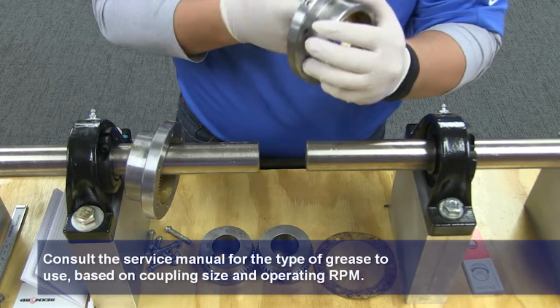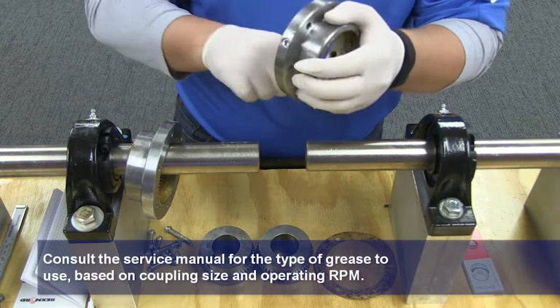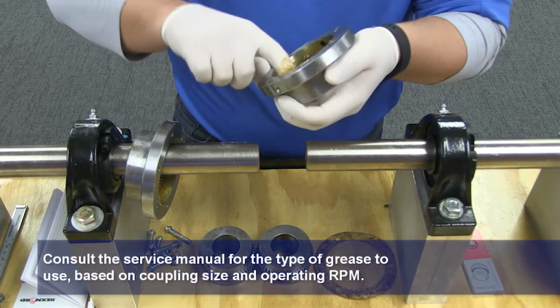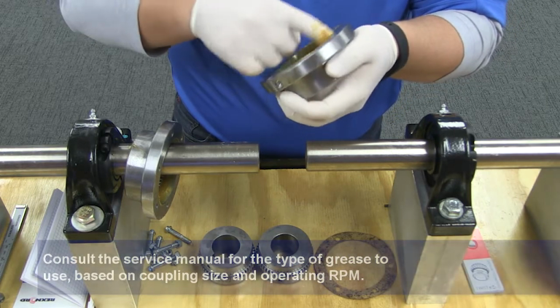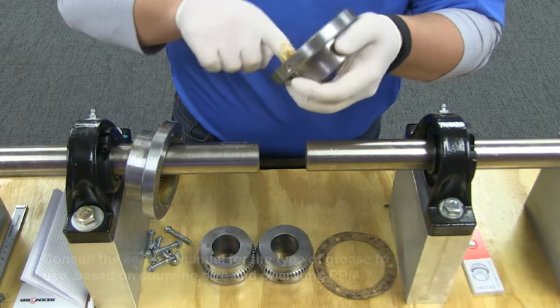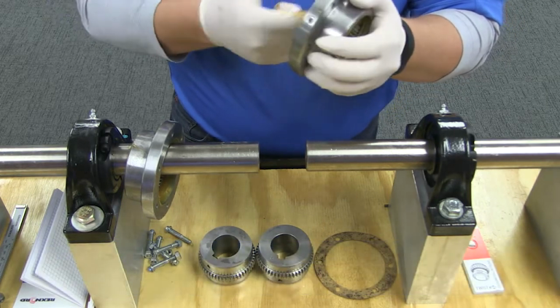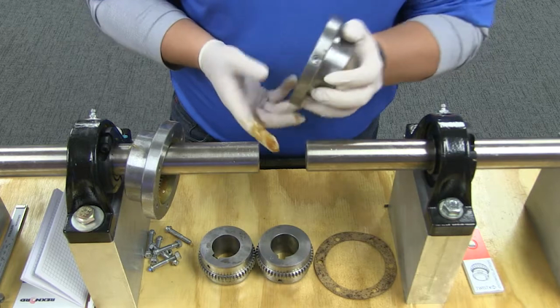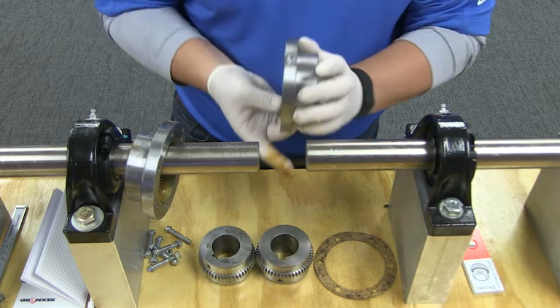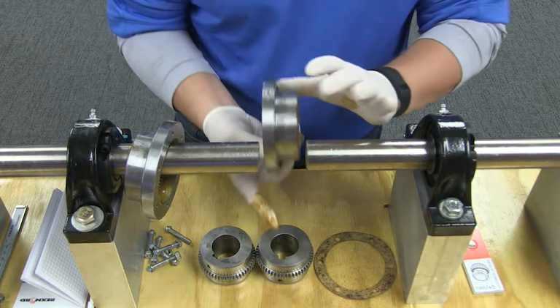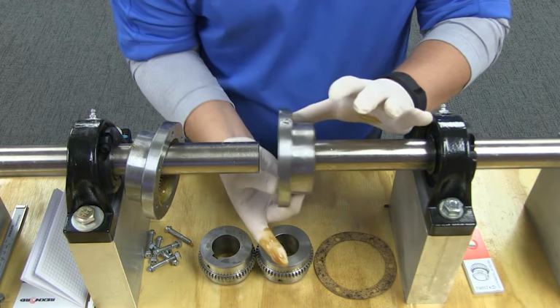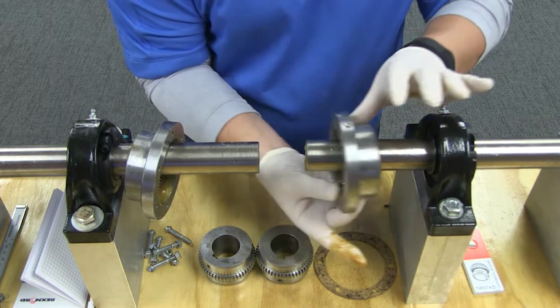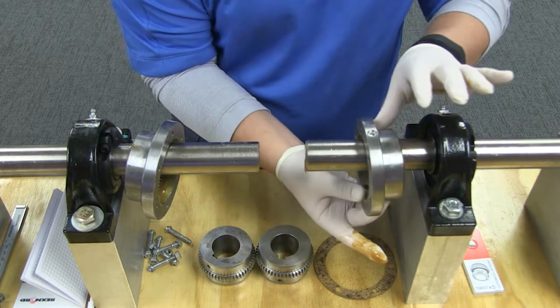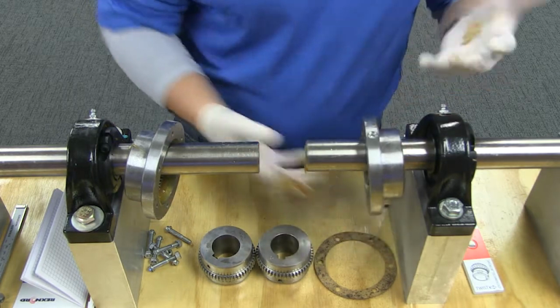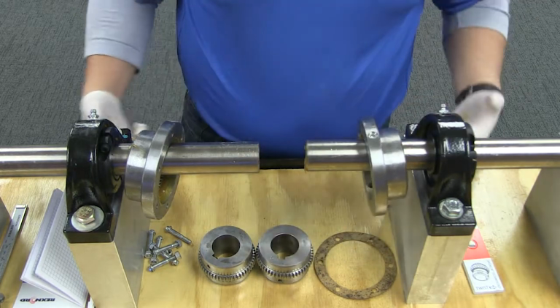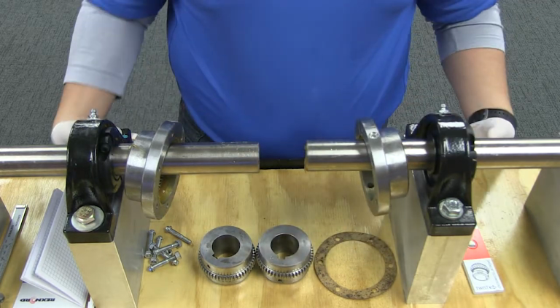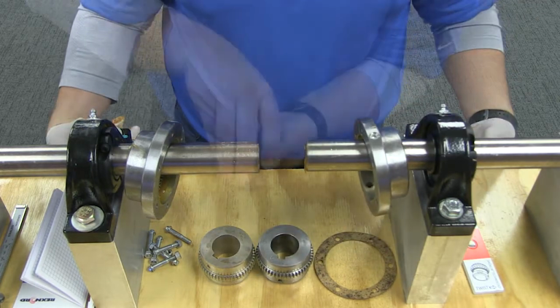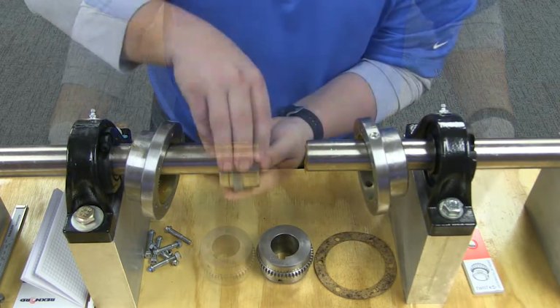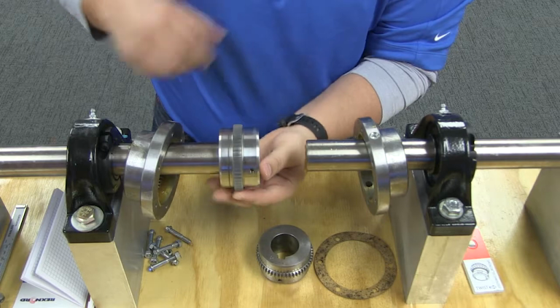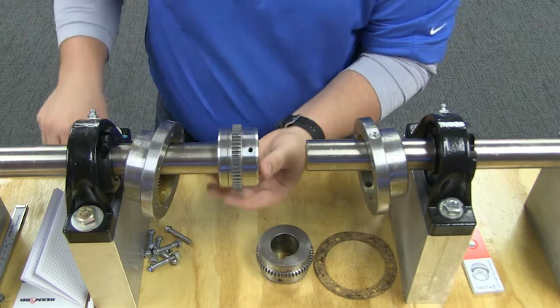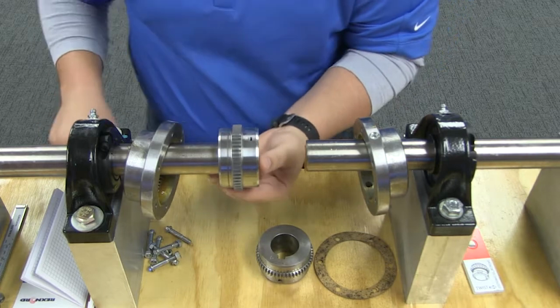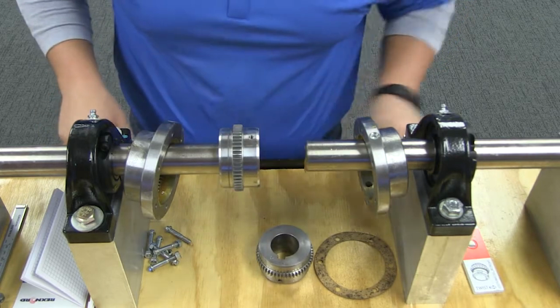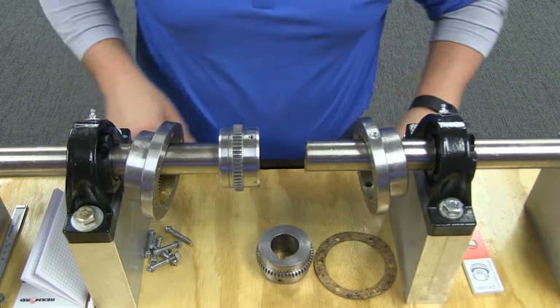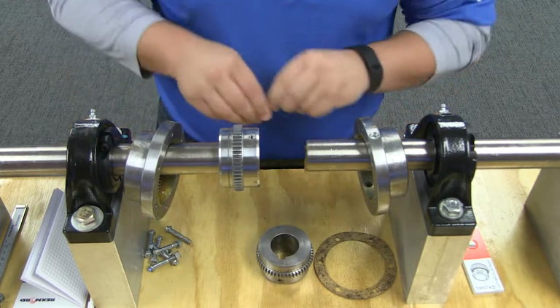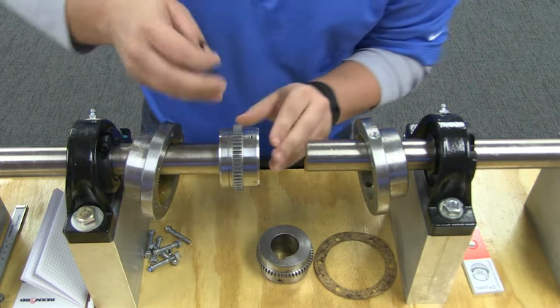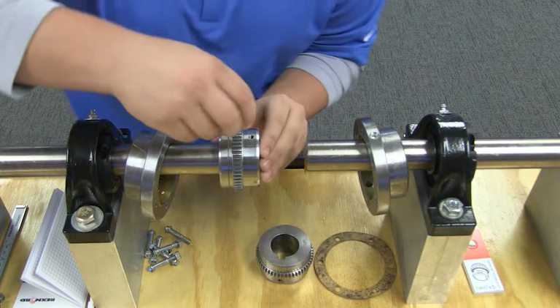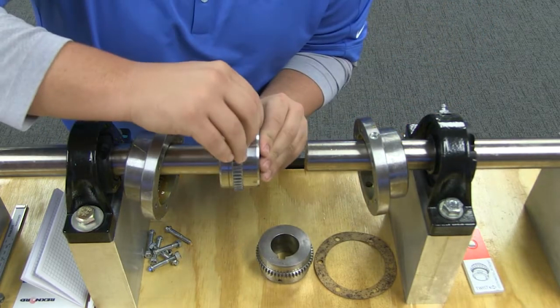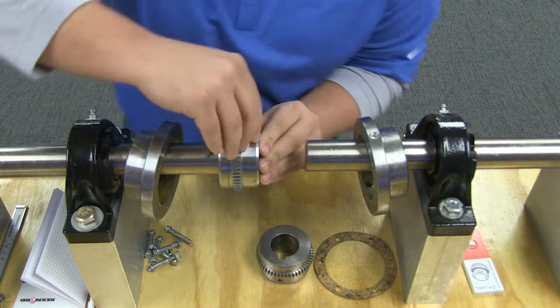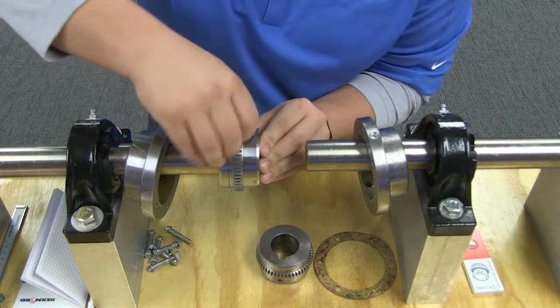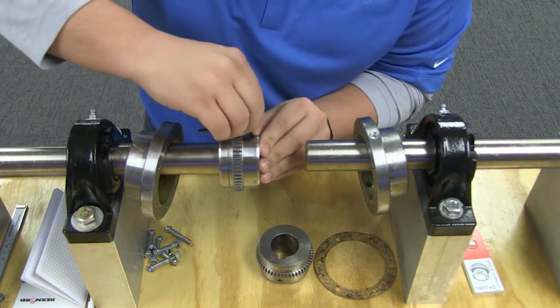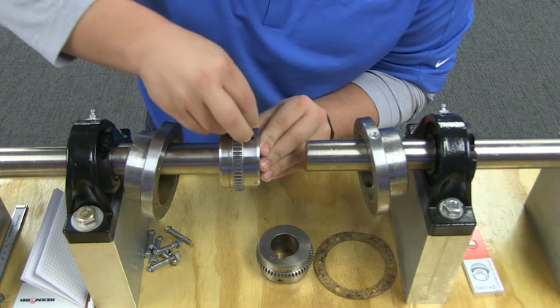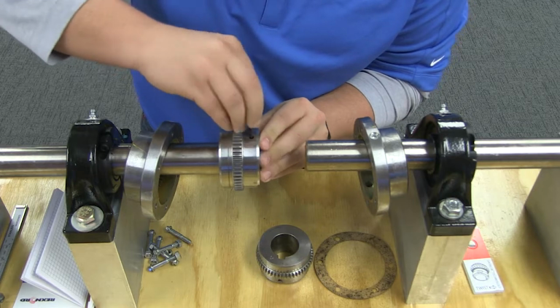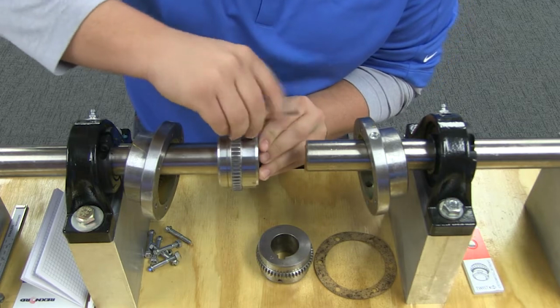Place the flange sleeve with seal rings on the shafts before mounting the flex hubs. Then mount the flex or rigid hubs on the respective shafts so that each face is flush with the end of its shaft.